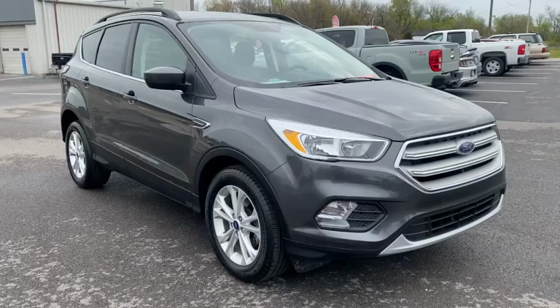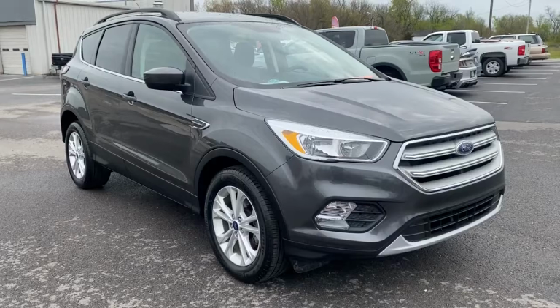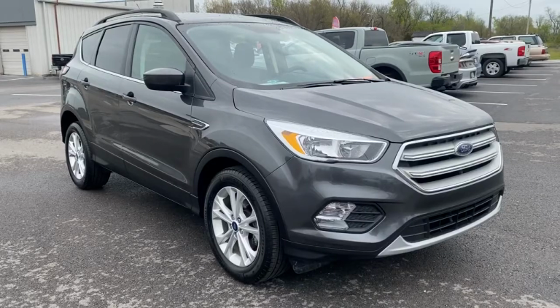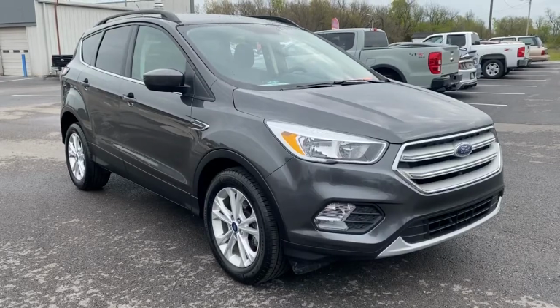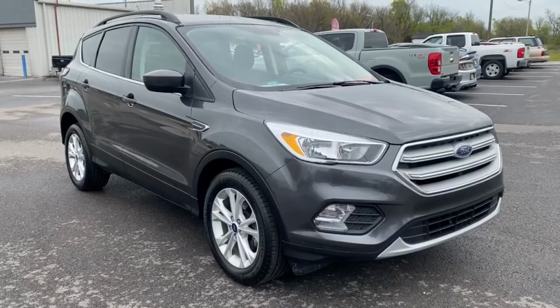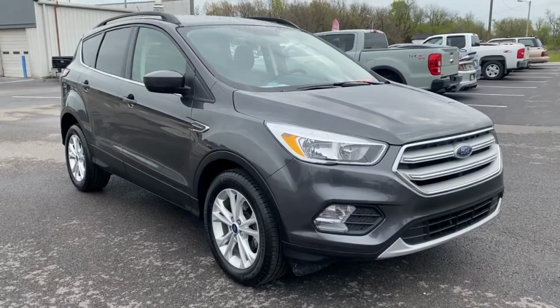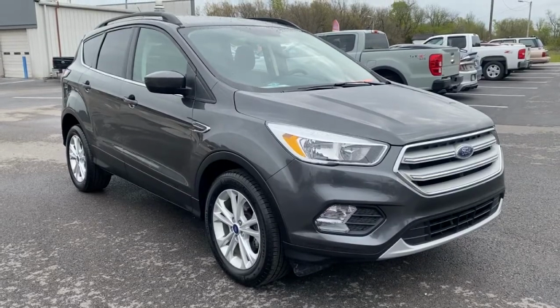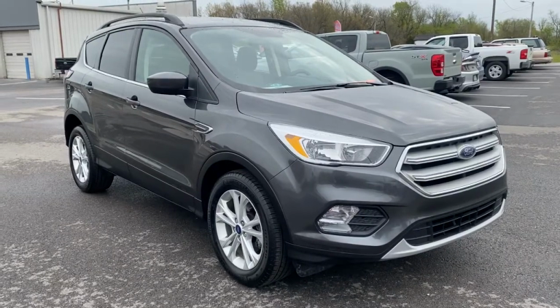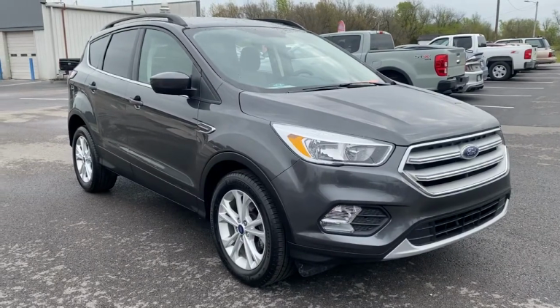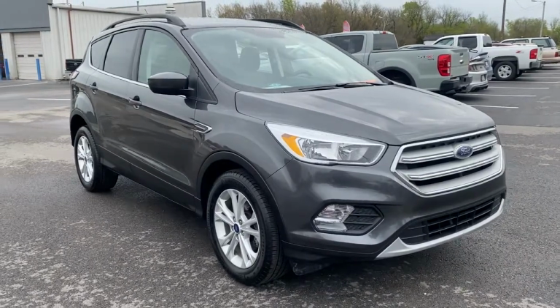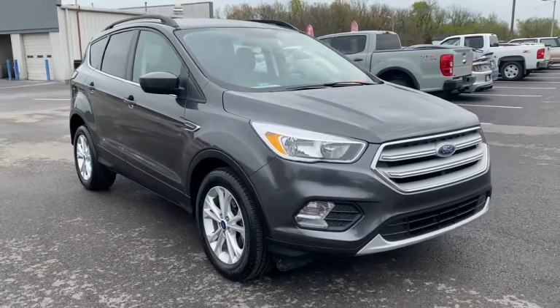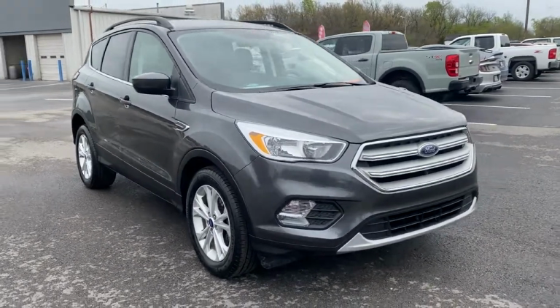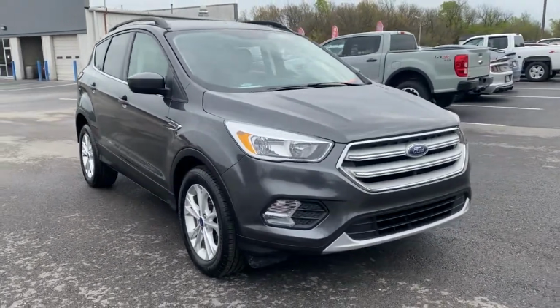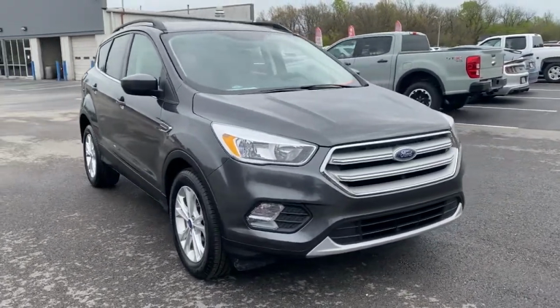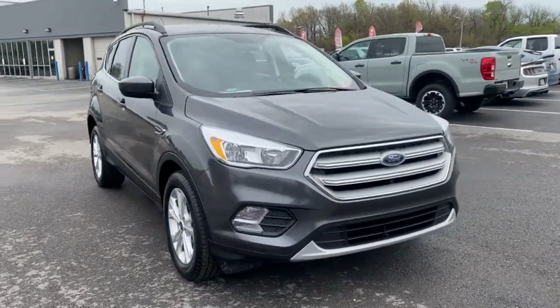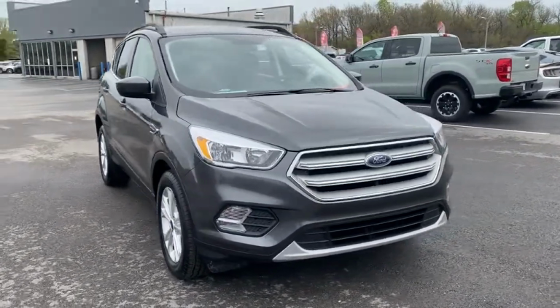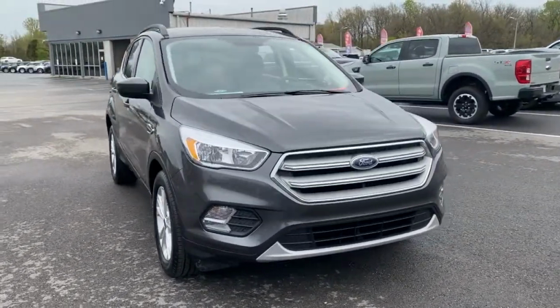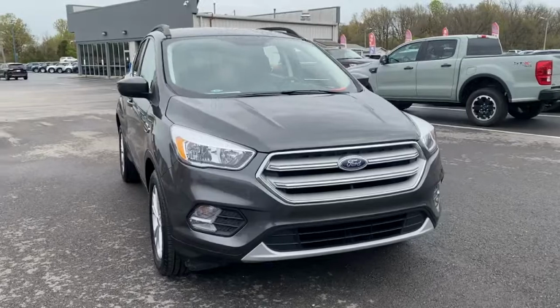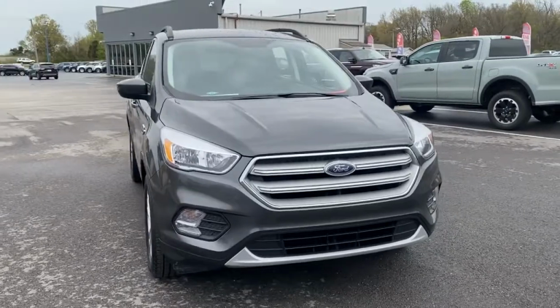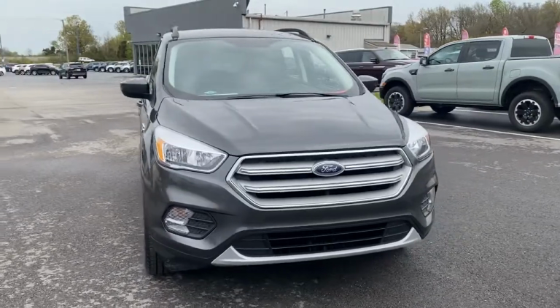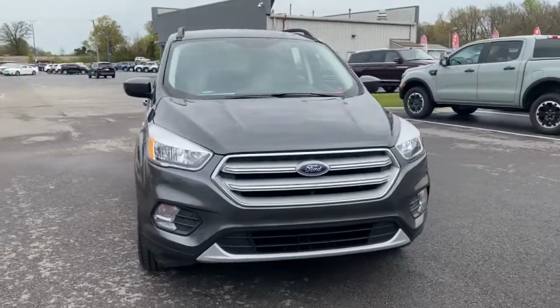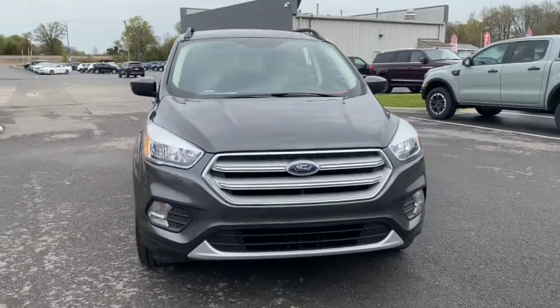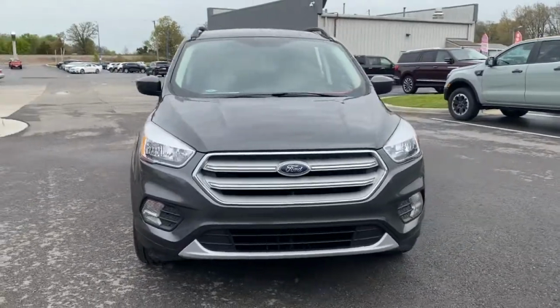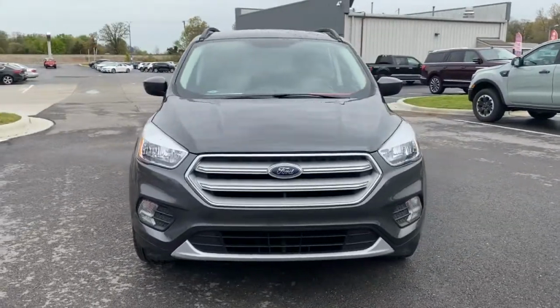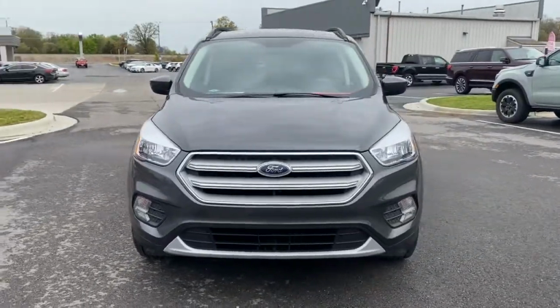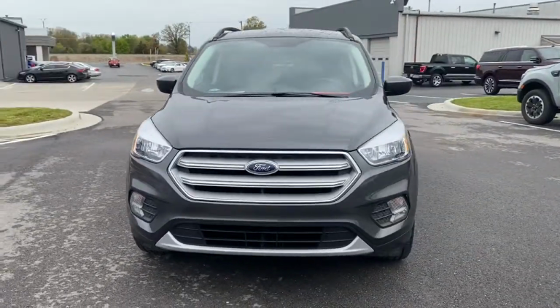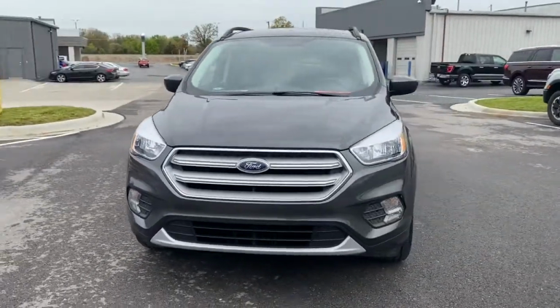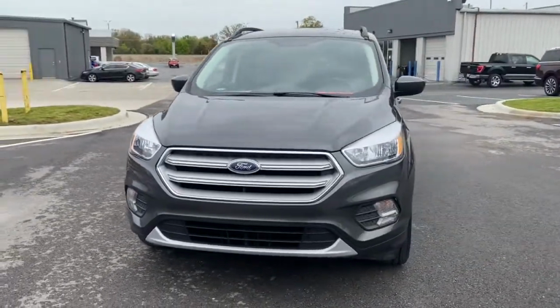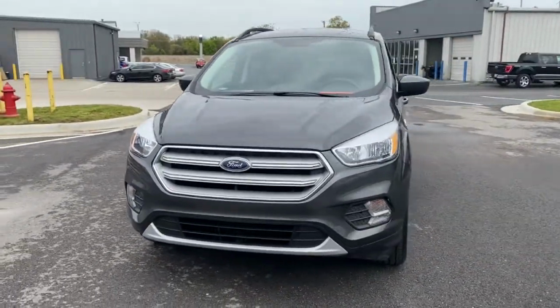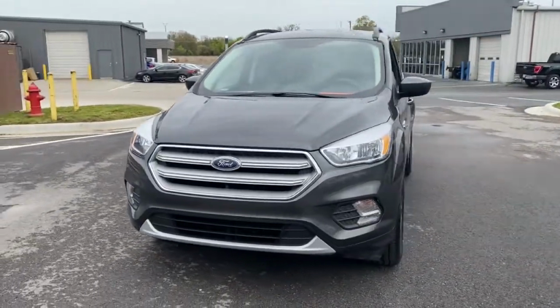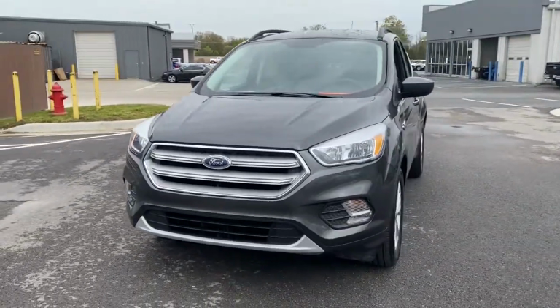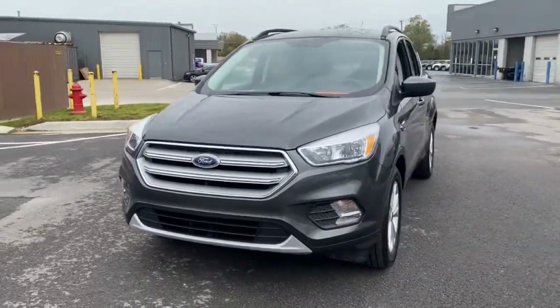Look no further than the 2018 Ford Escape. This vehicle is an outstanding buy with fewer than 35,000 miles on the odometer.